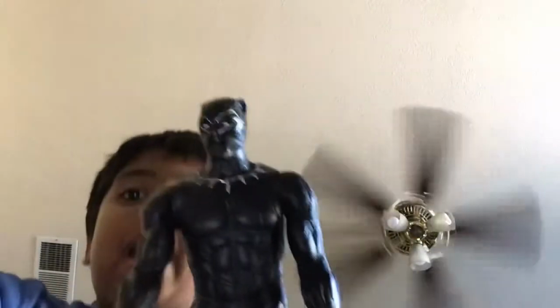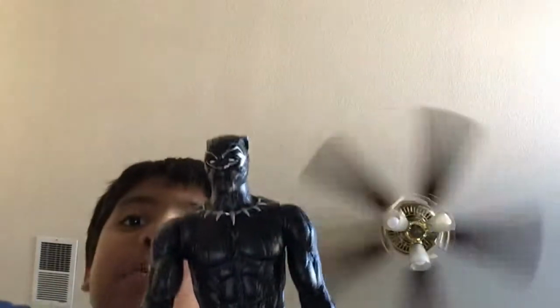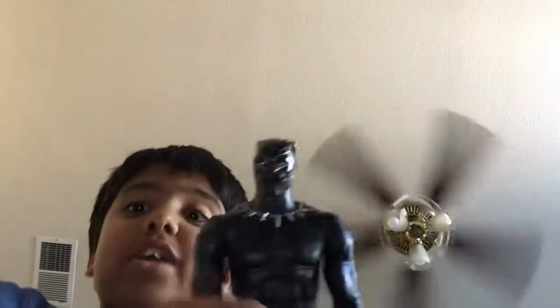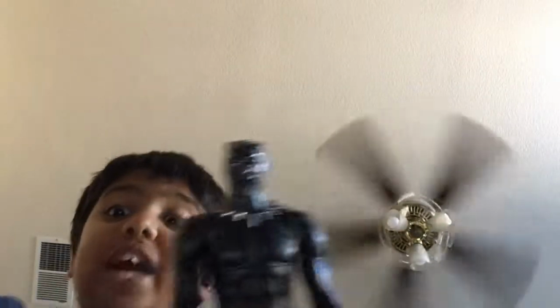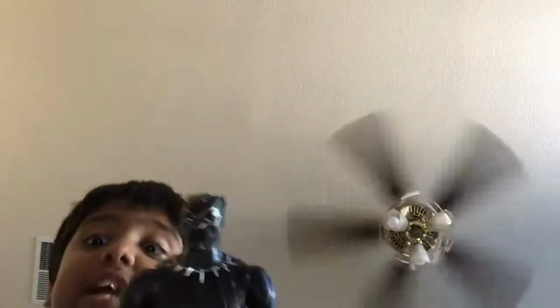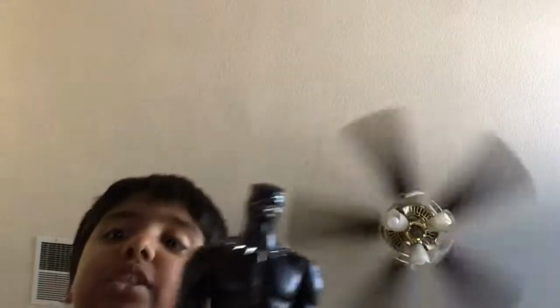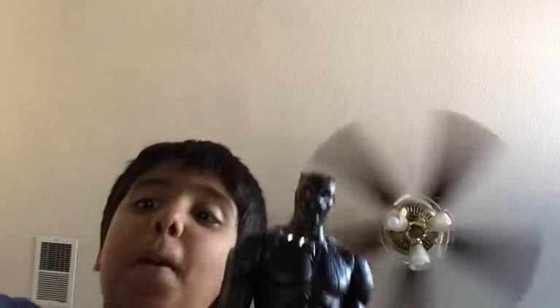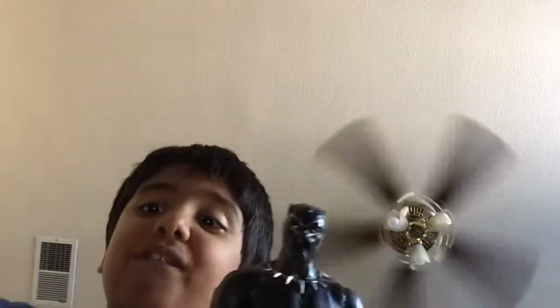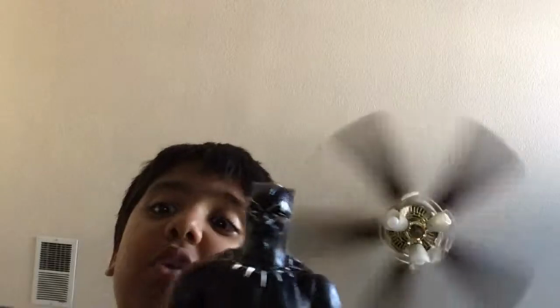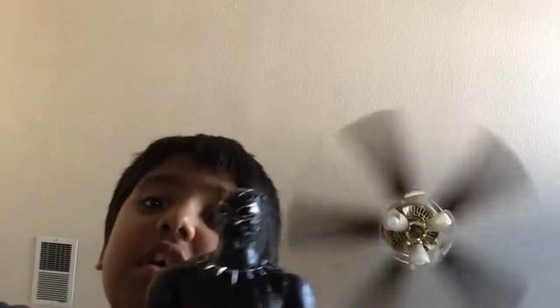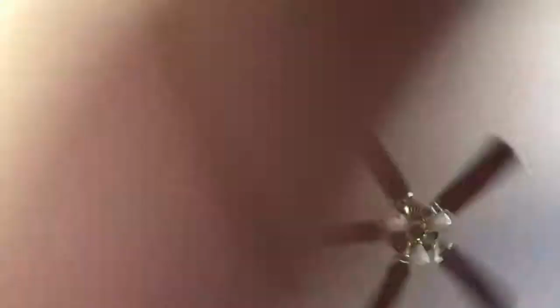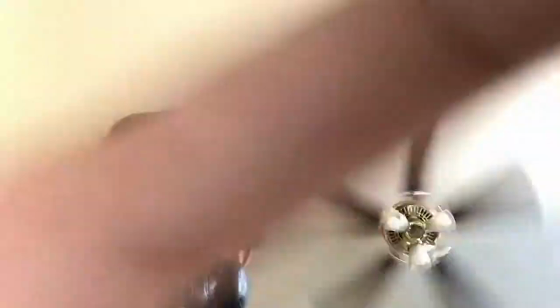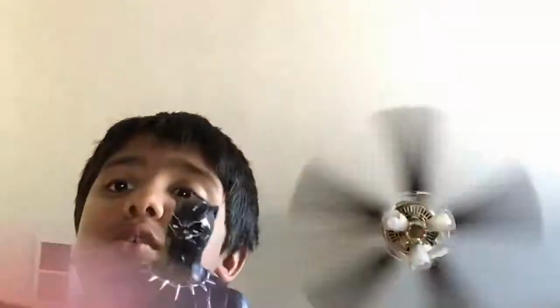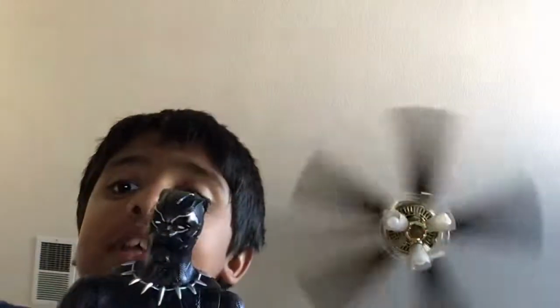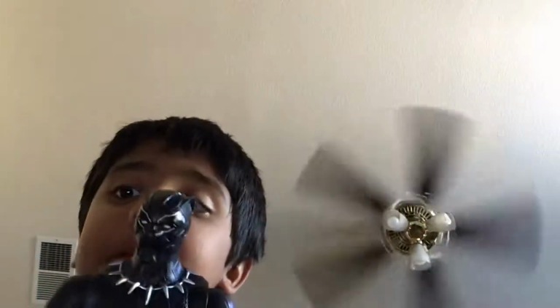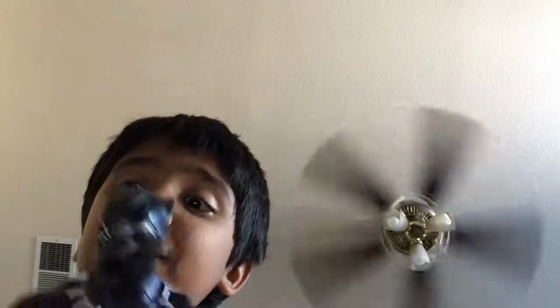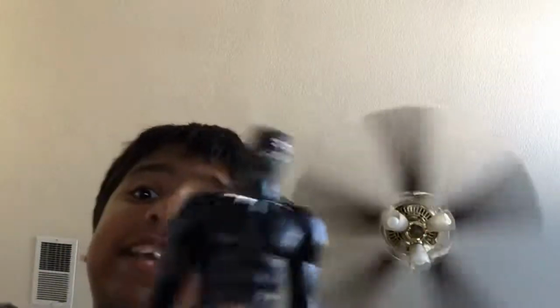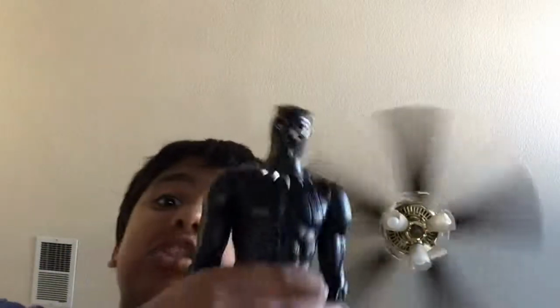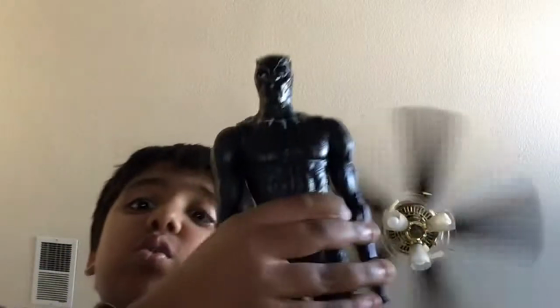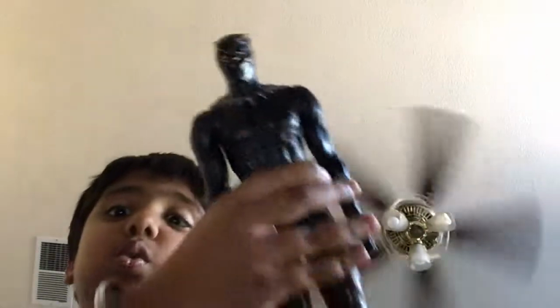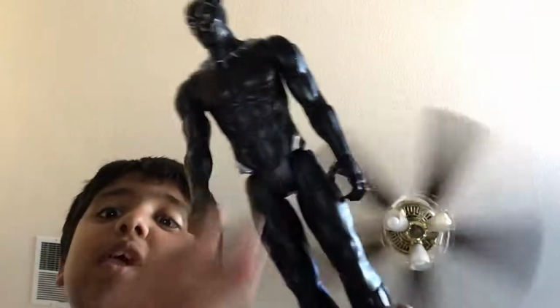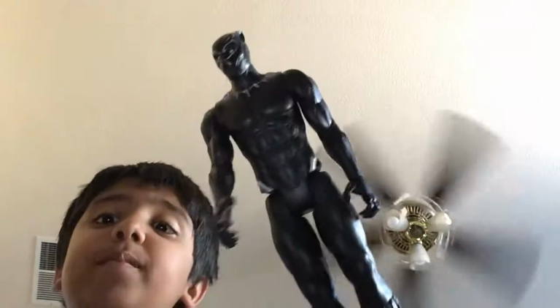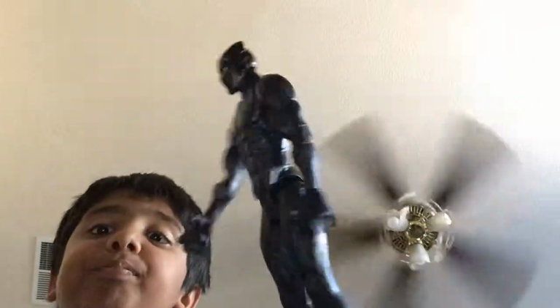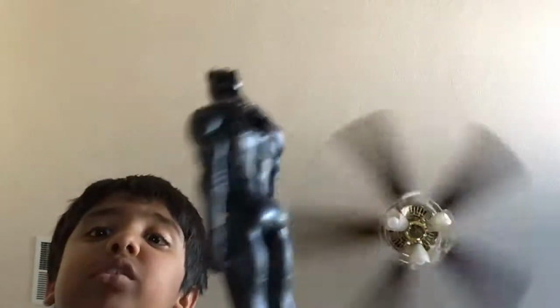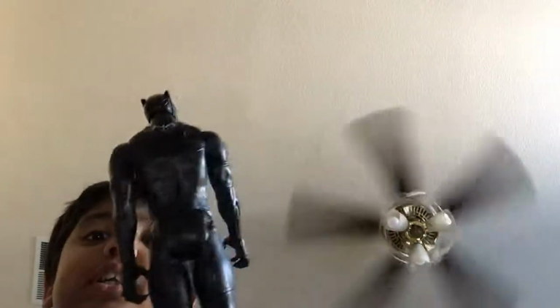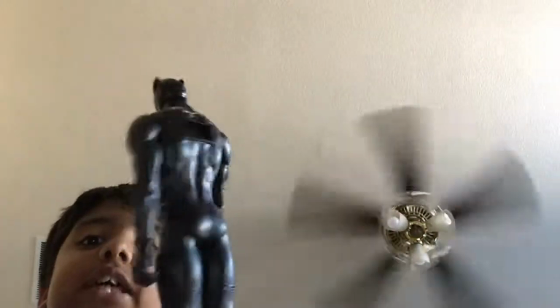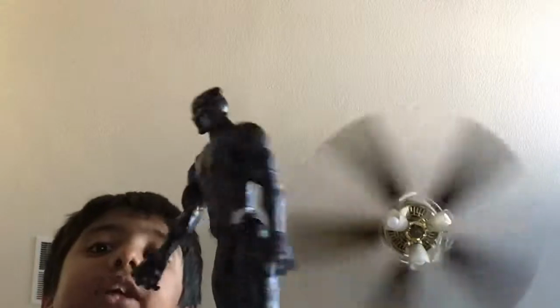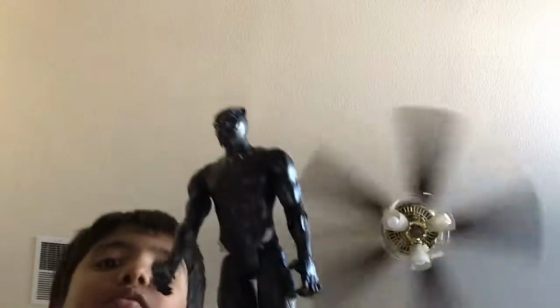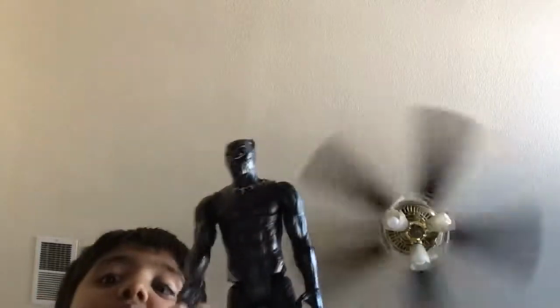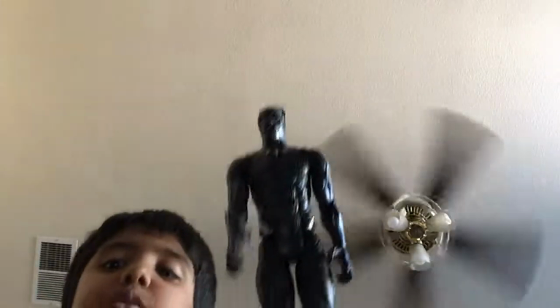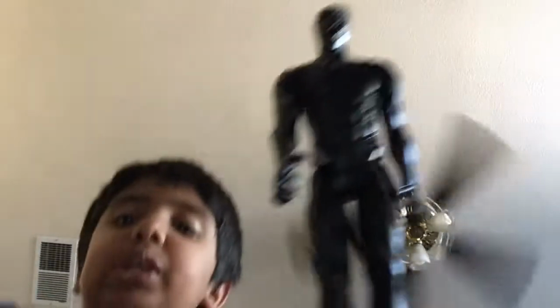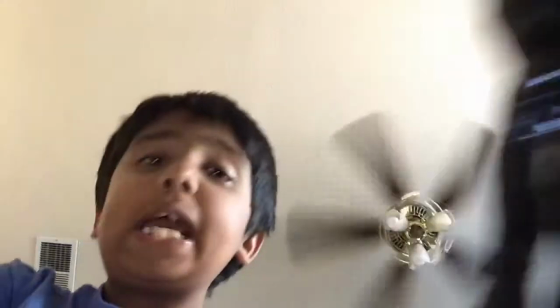Black Panther. I got this before the movie came out and it's so cool. Look at this side — it says before the movie.